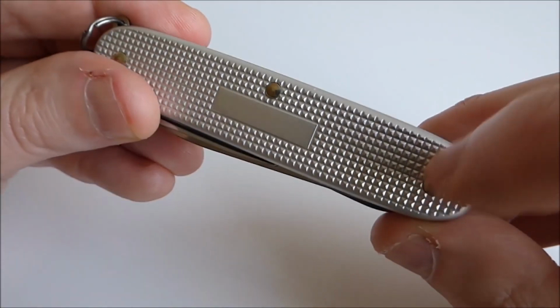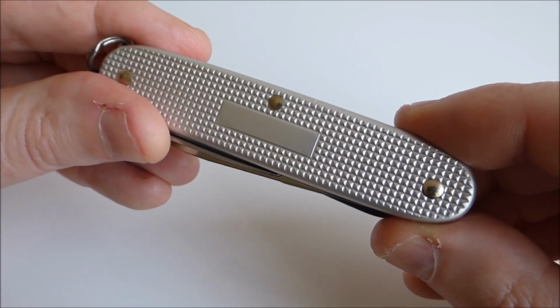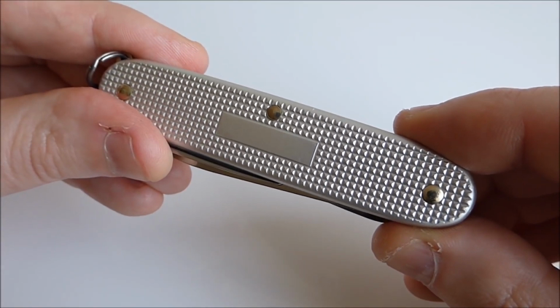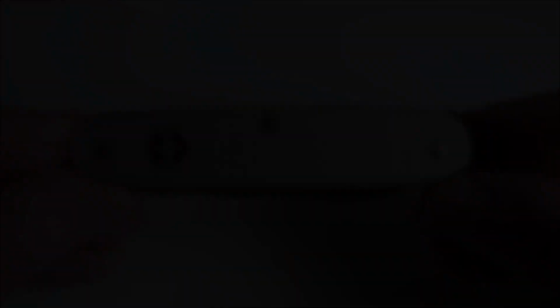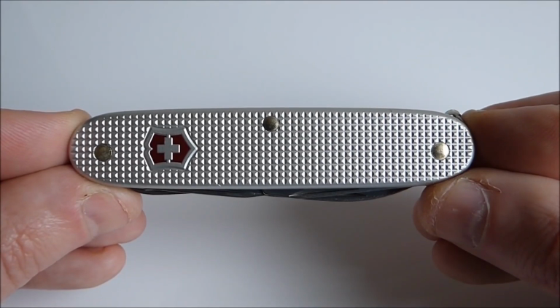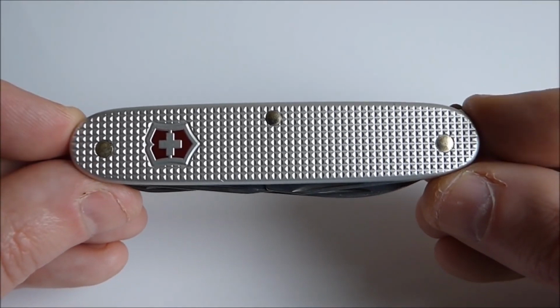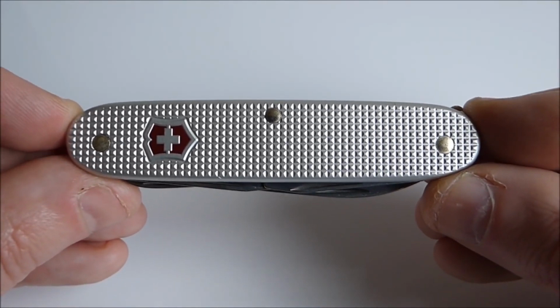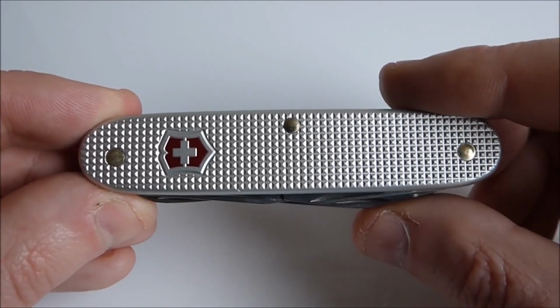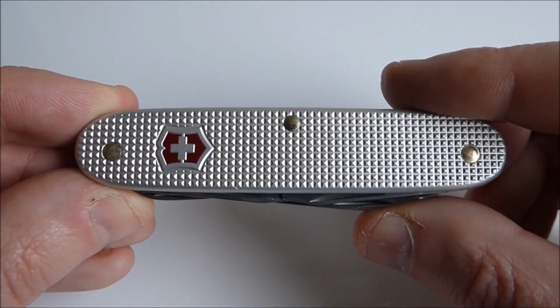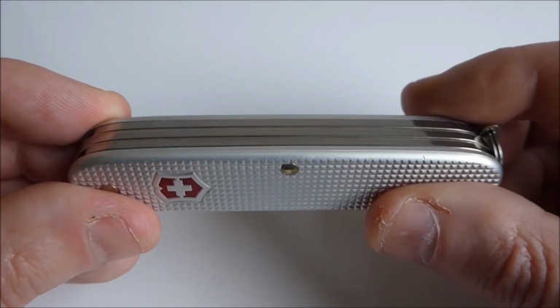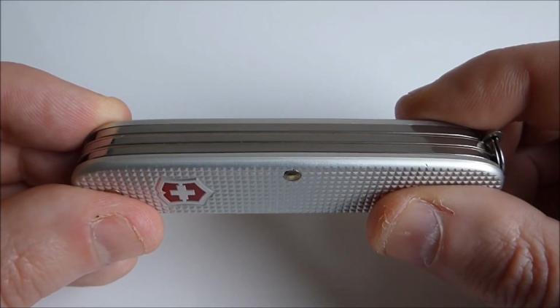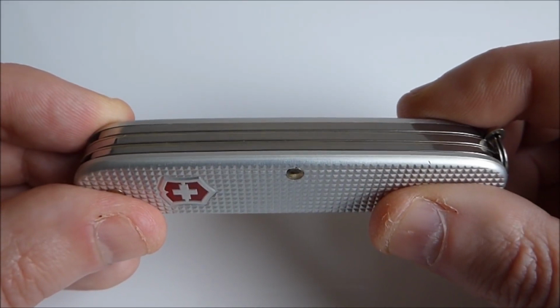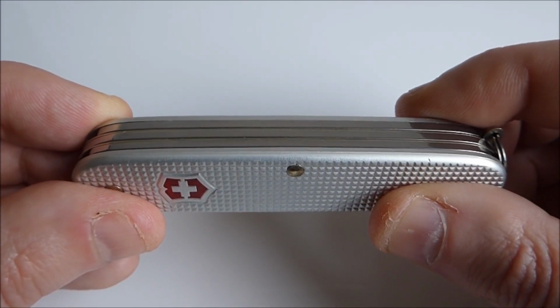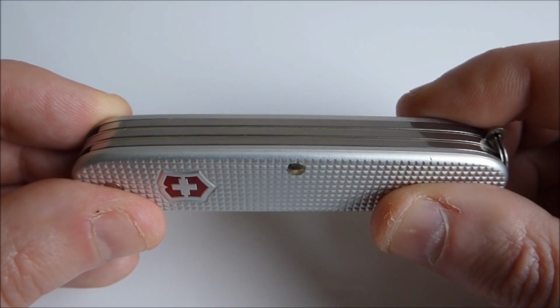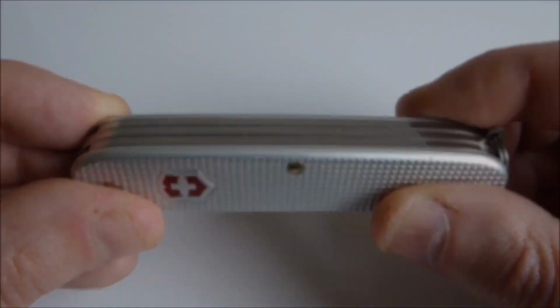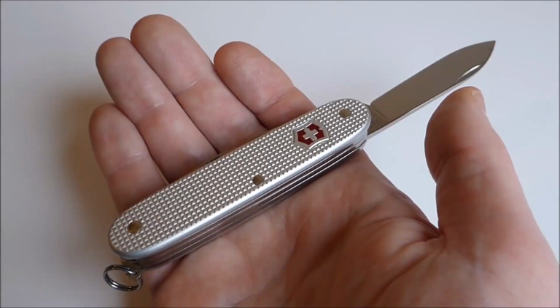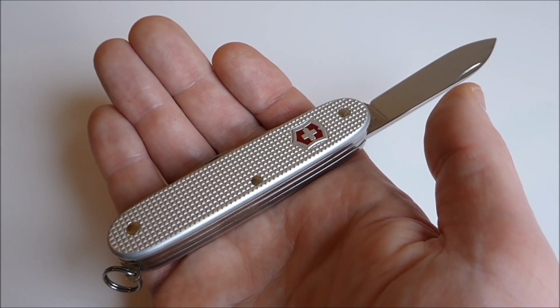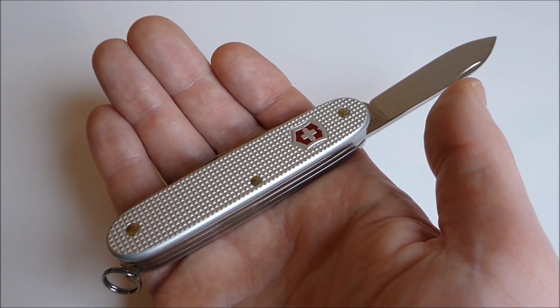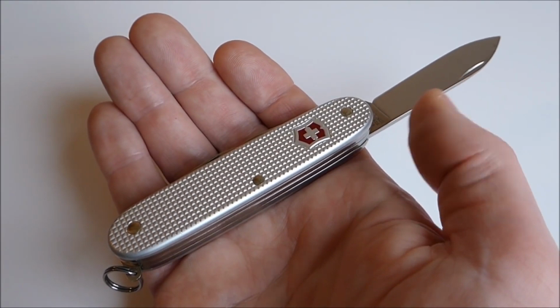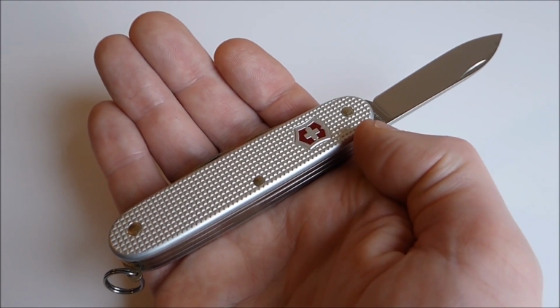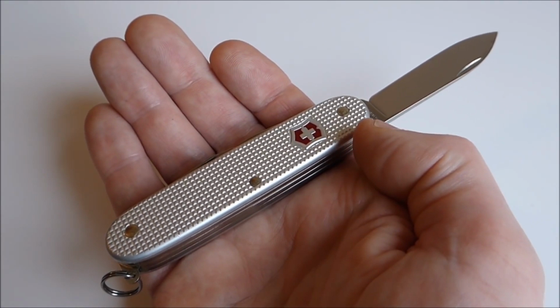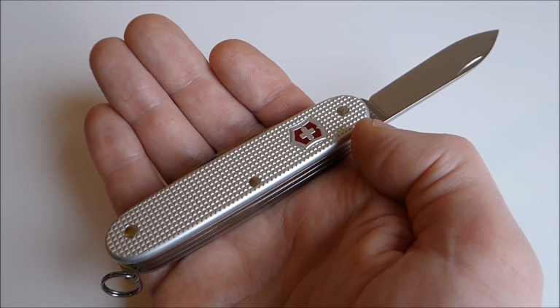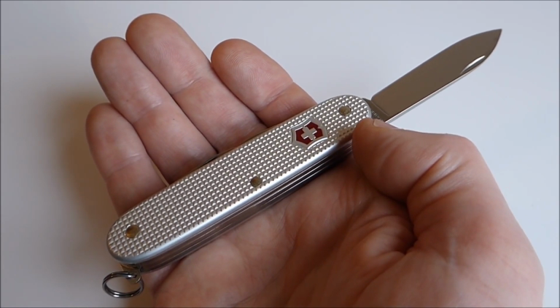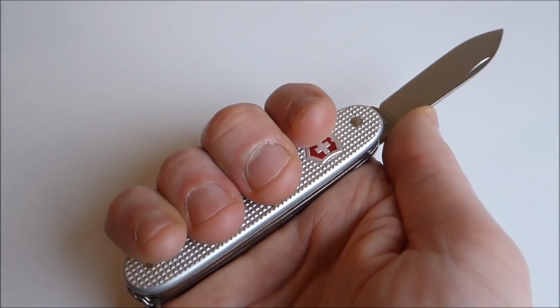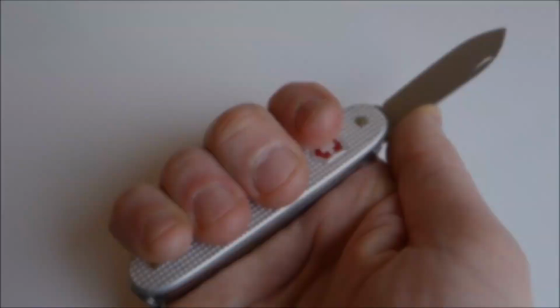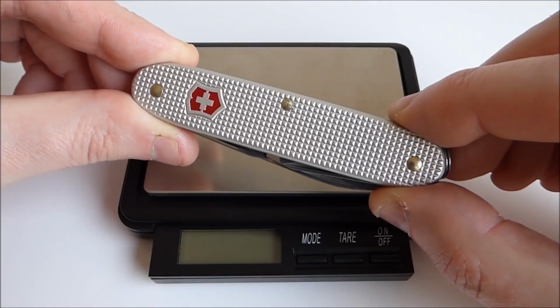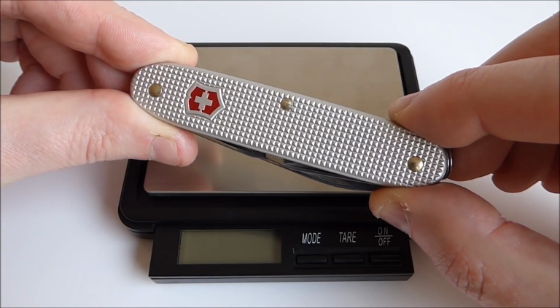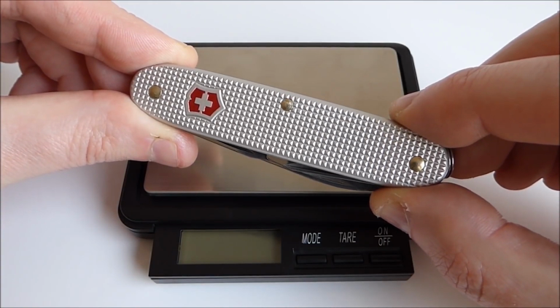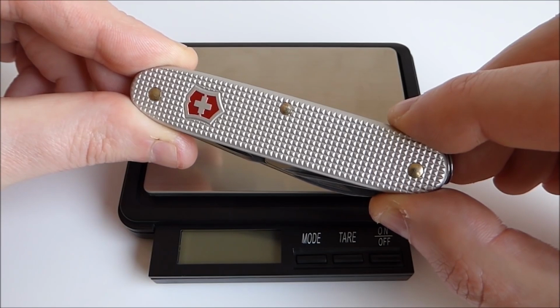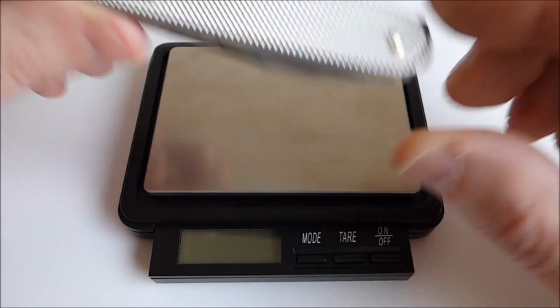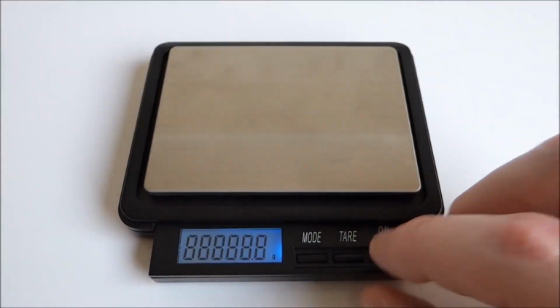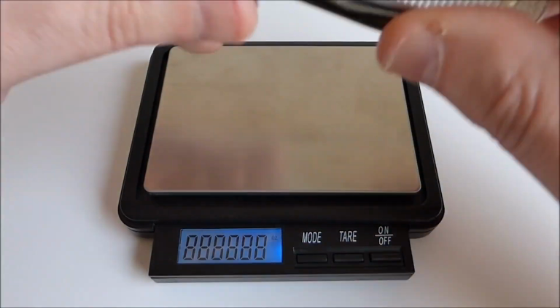Remarkable about this pocket knife is the ridged Allox handle. They are slim, sustainable, and it looks amazing. In addition, wear and tear are hardly visible. Even more importantly, because of this finish, you have enough grip to safely use your pocket knife.